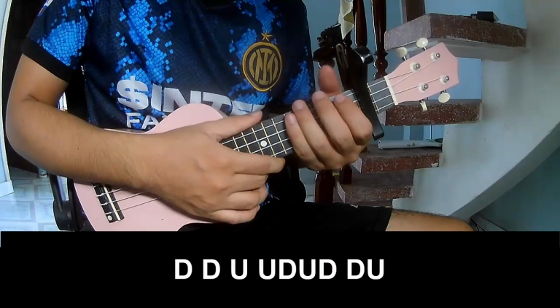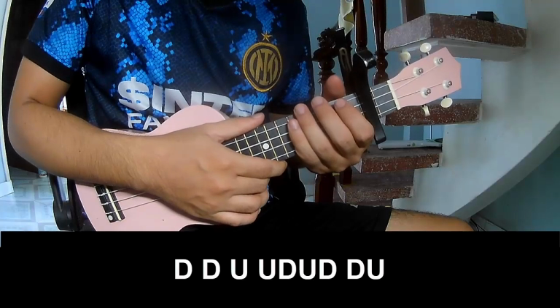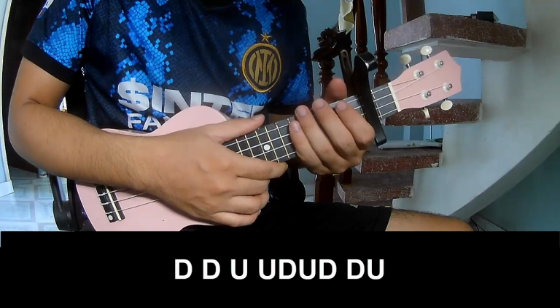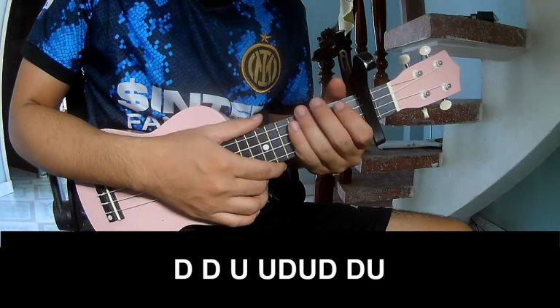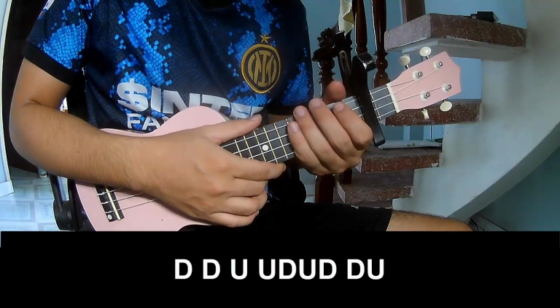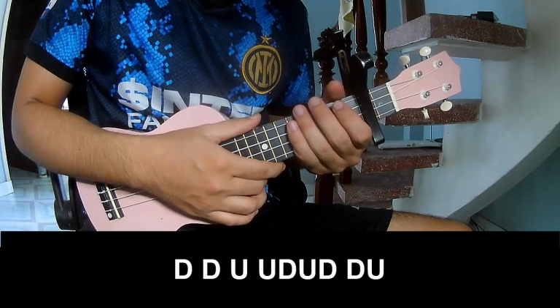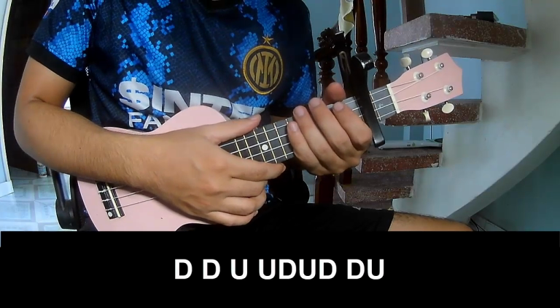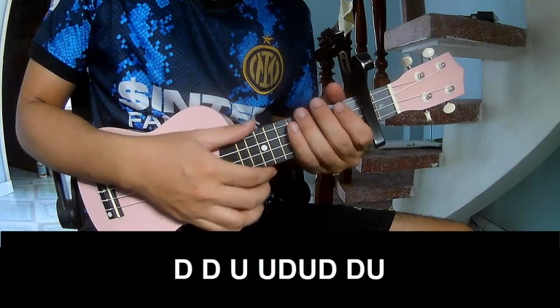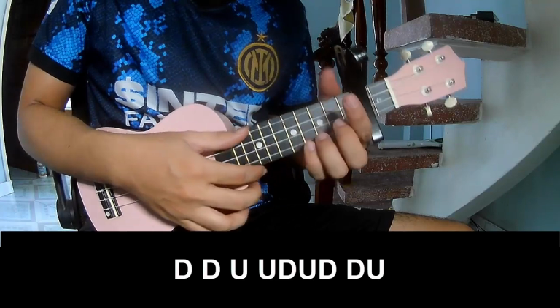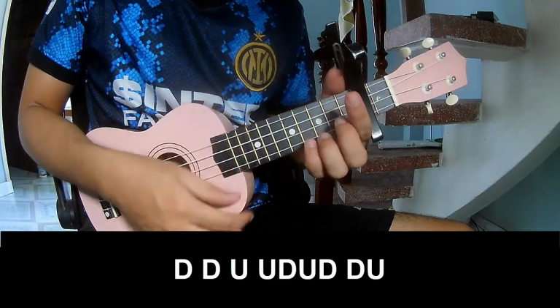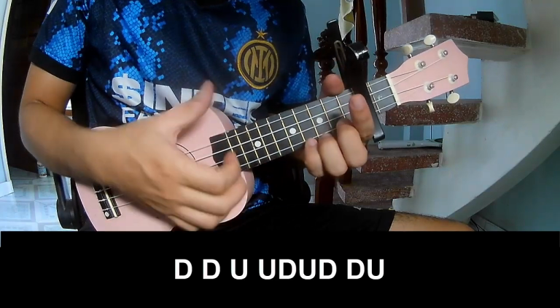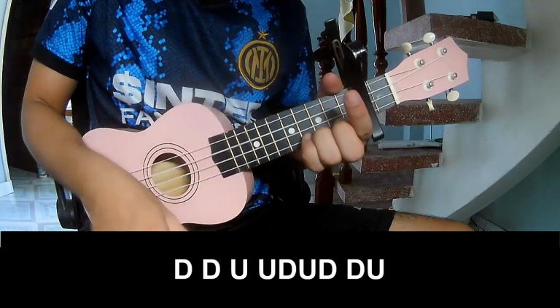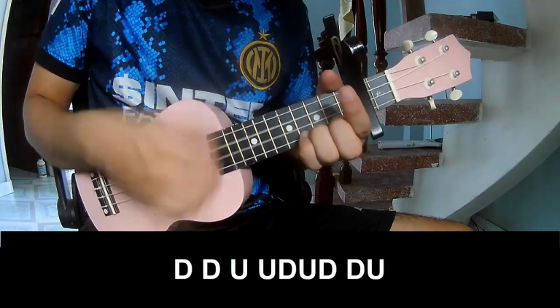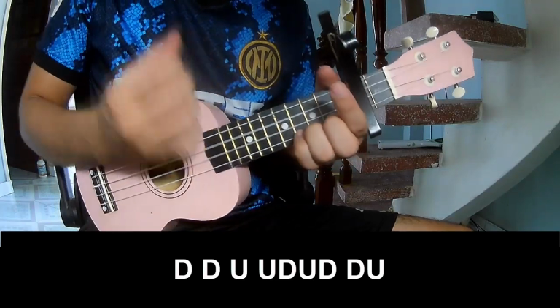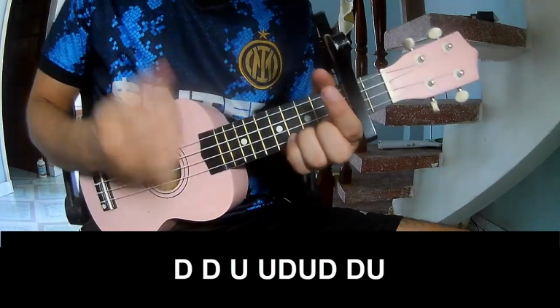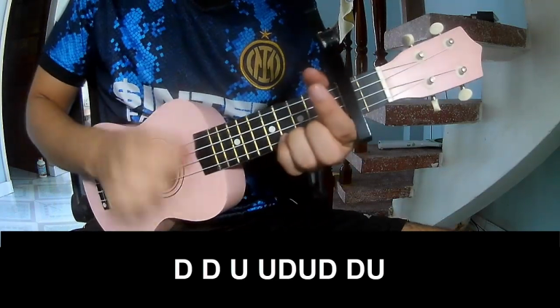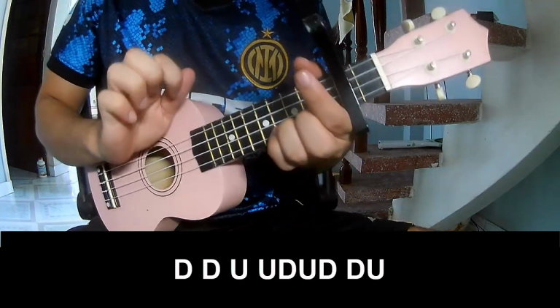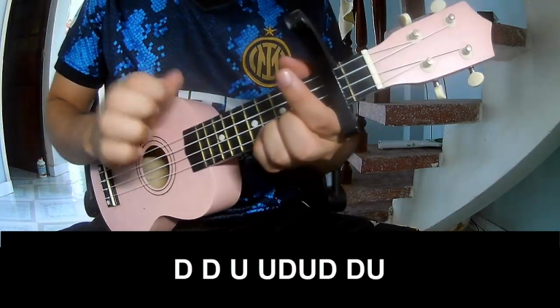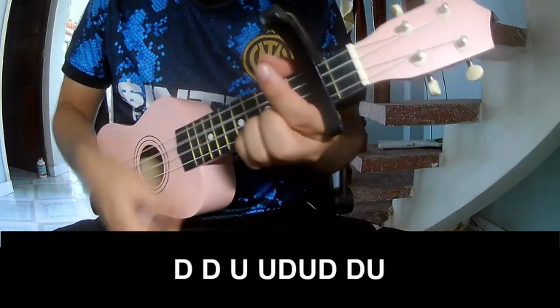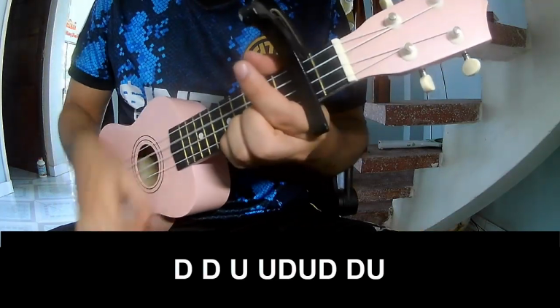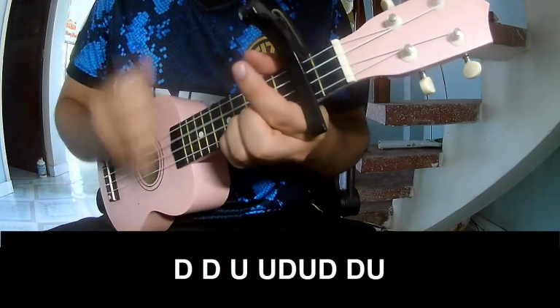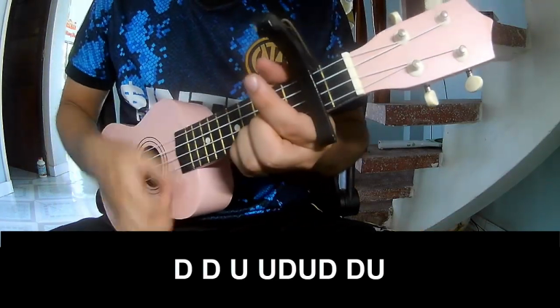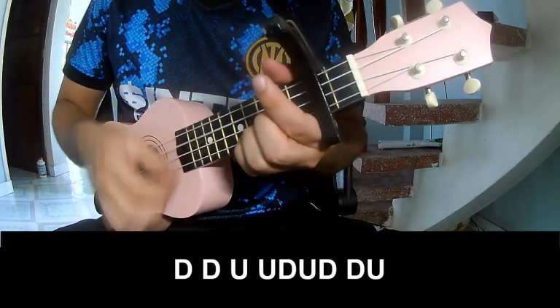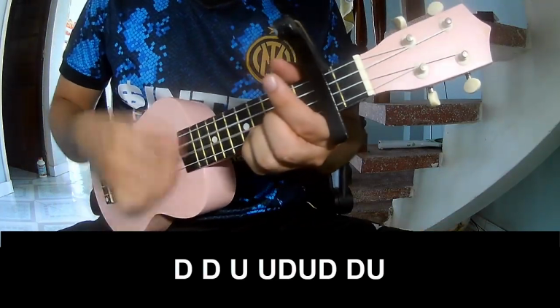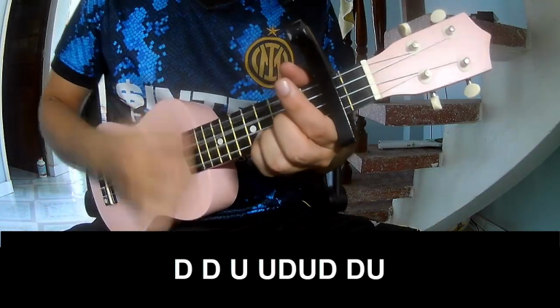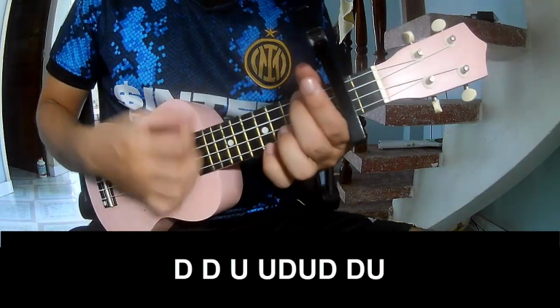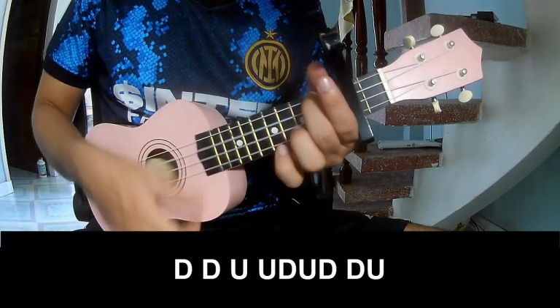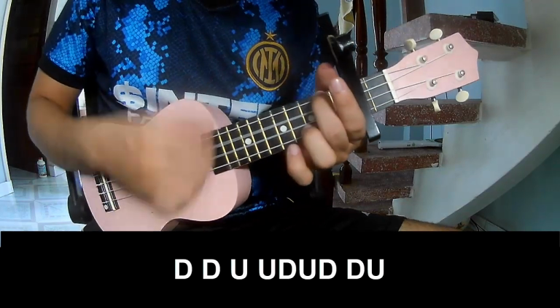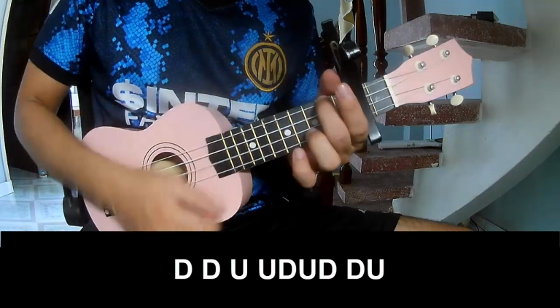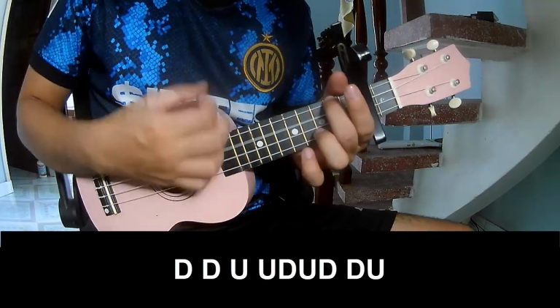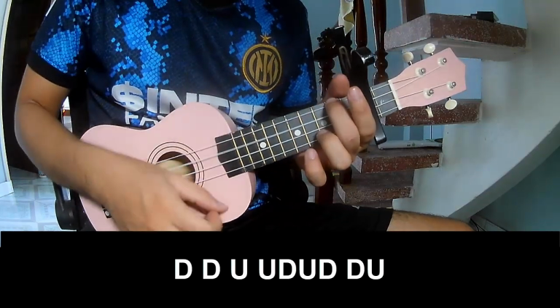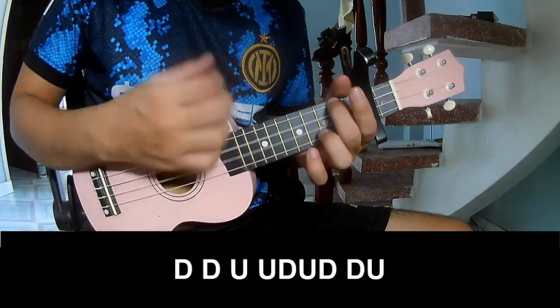For the 2nd and 4th chords, we play: down, up, tap, down, up, tap, up, up, tap, up, down, up, tap, up, up, tap, up.